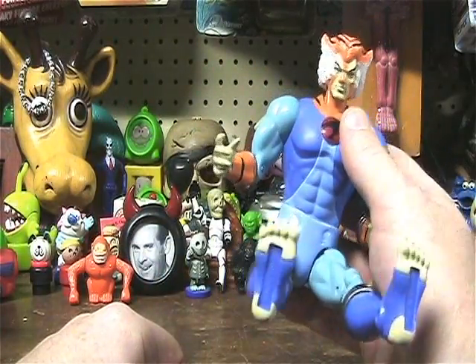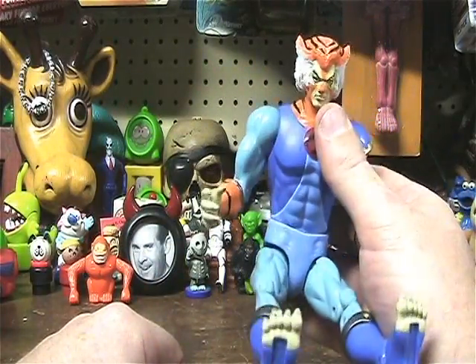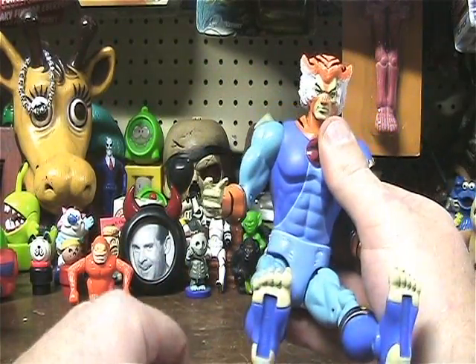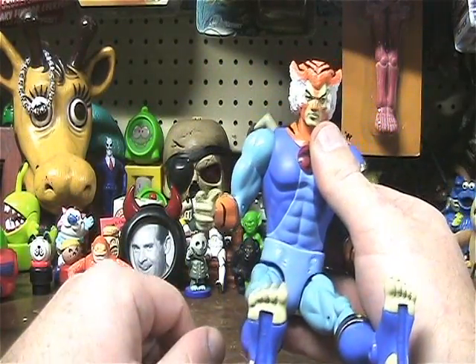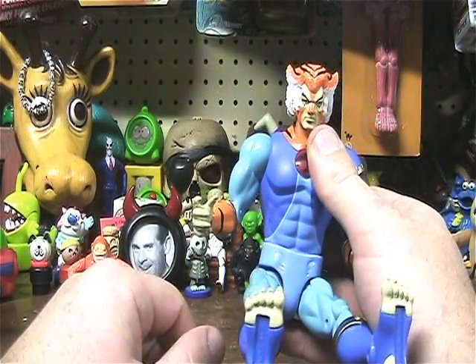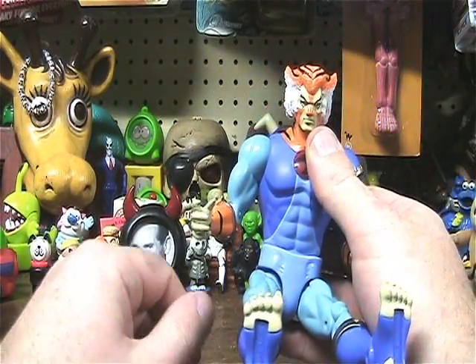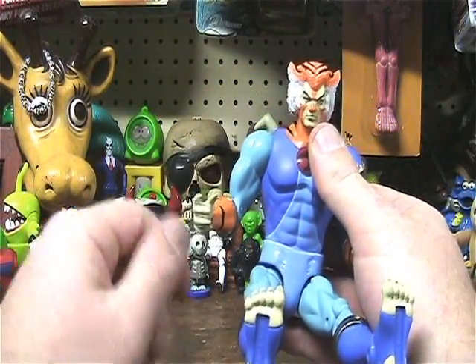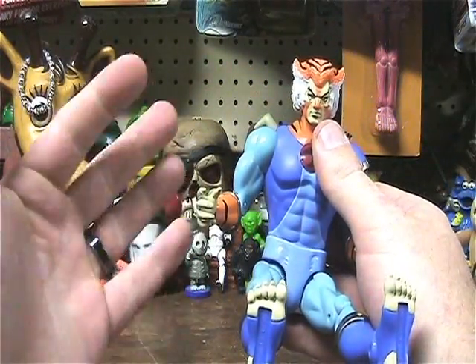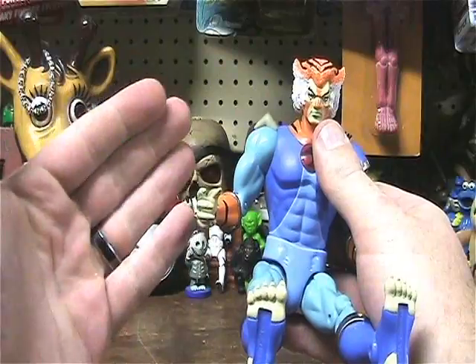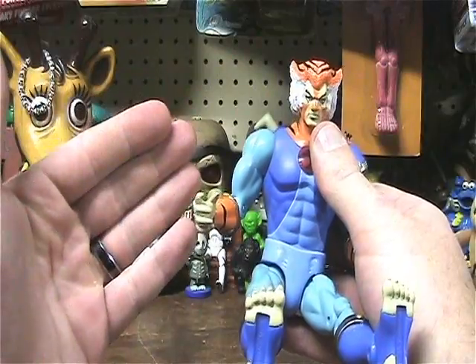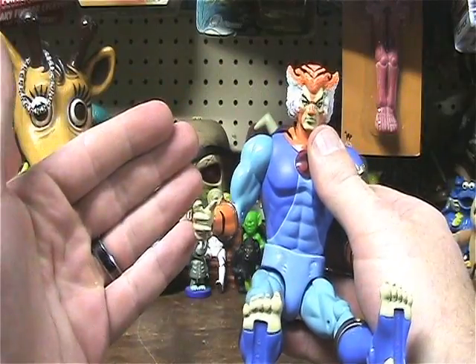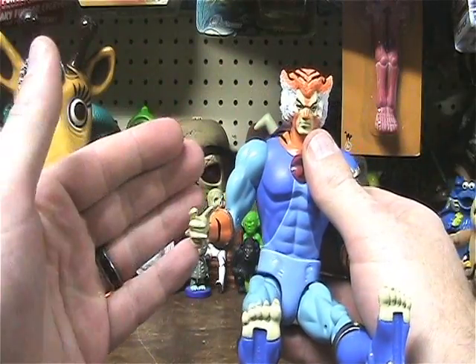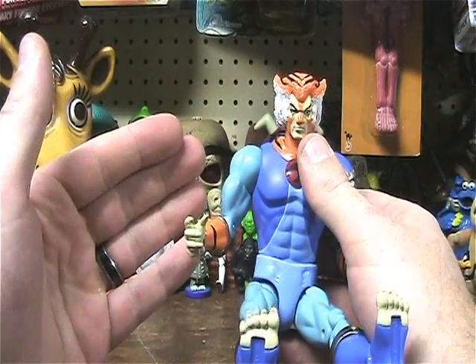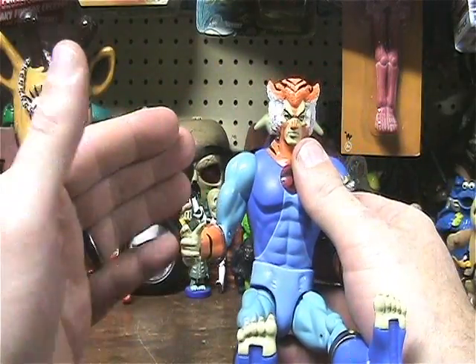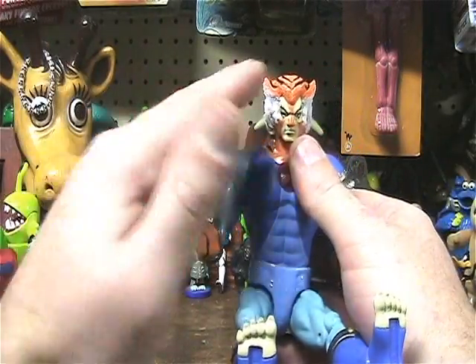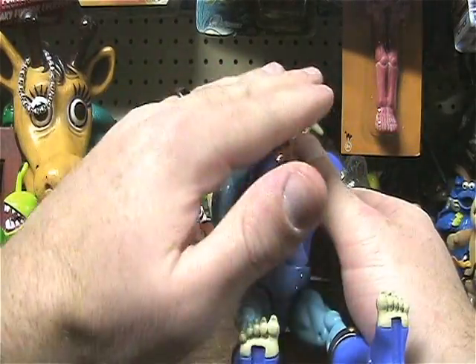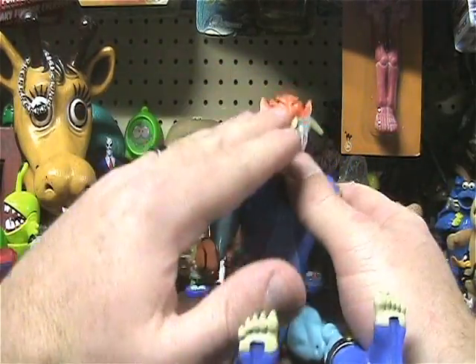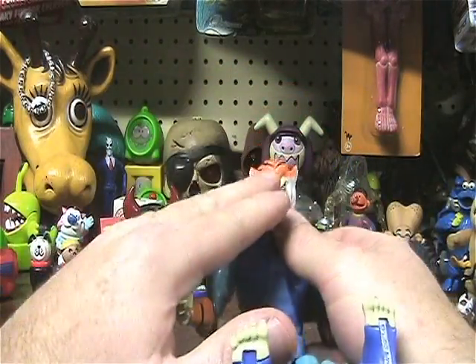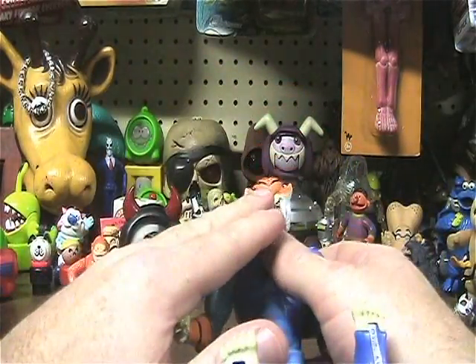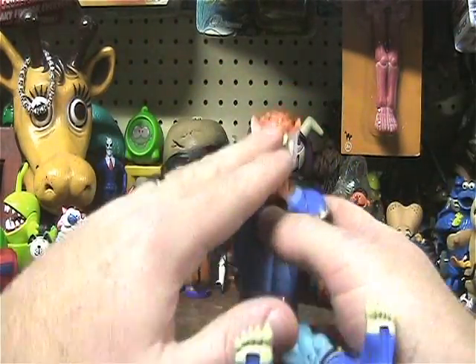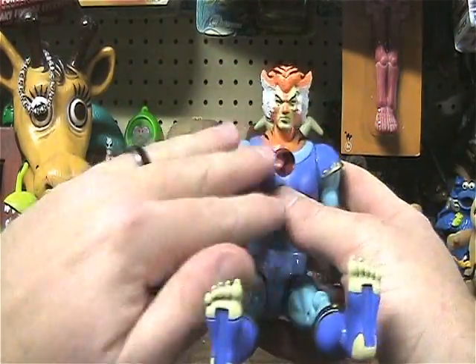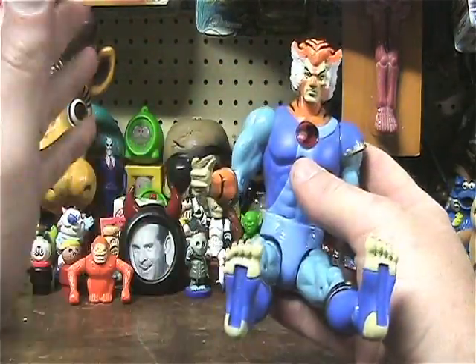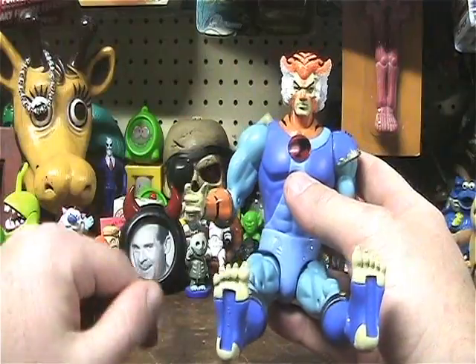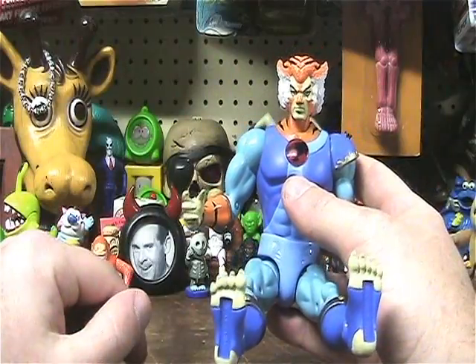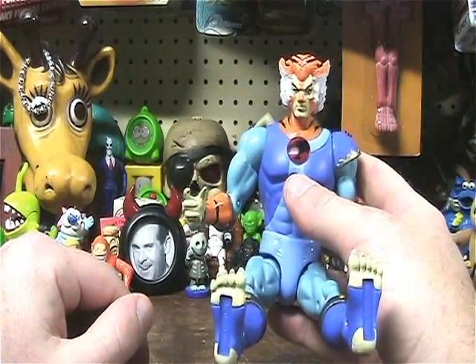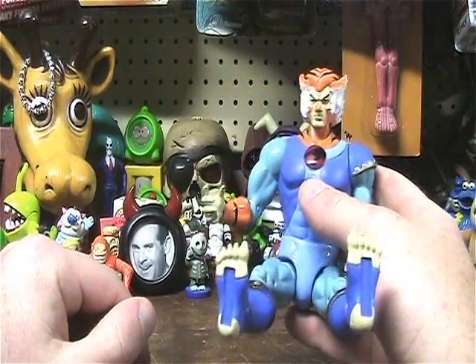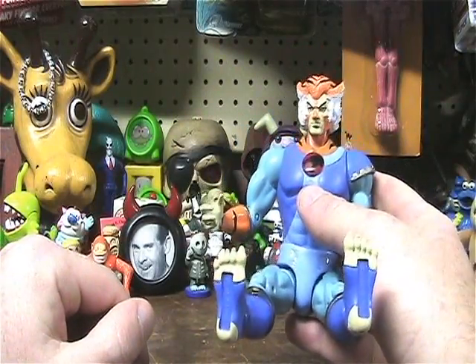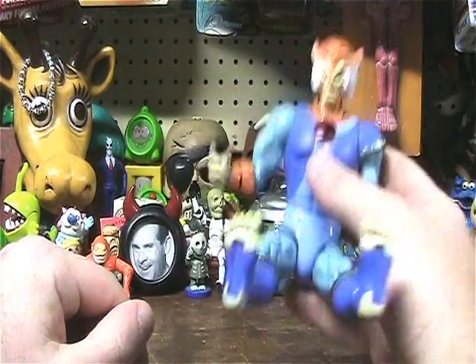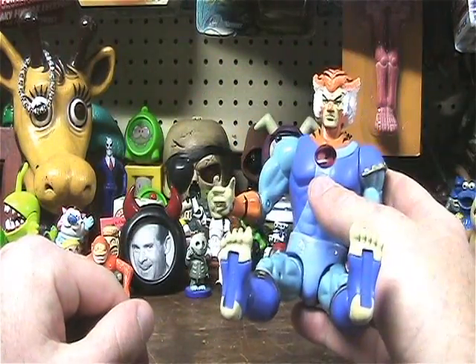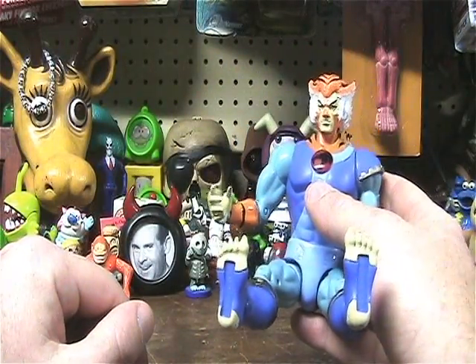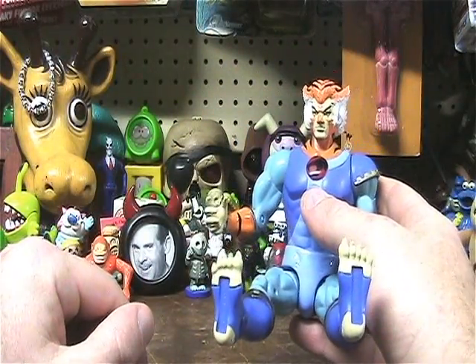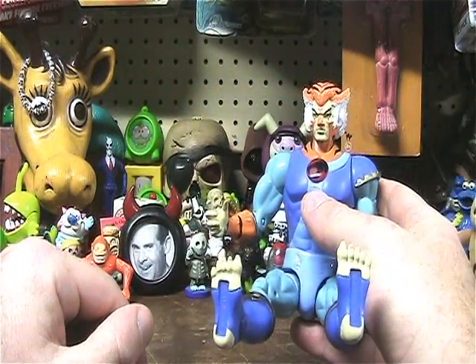The only thing I complain about is he doesn't have his invisibility. You should have like a thing where you dip him in water and he goes invisible. Now that would be cool.